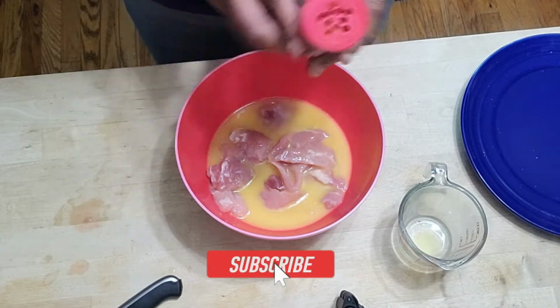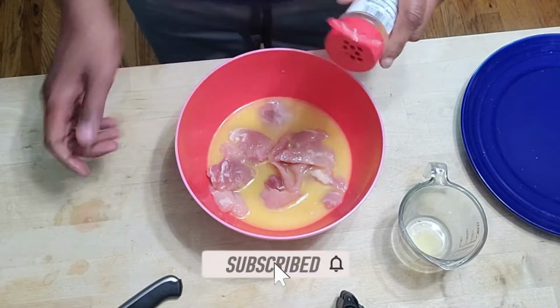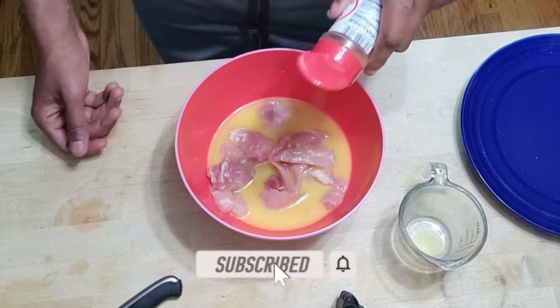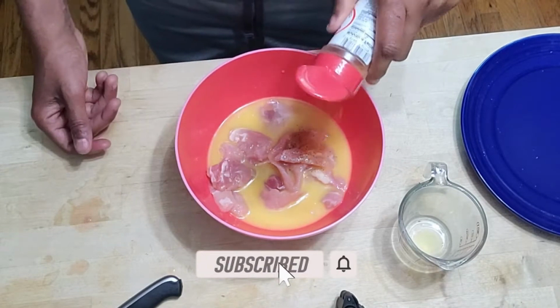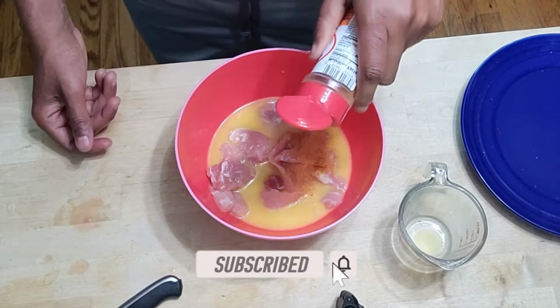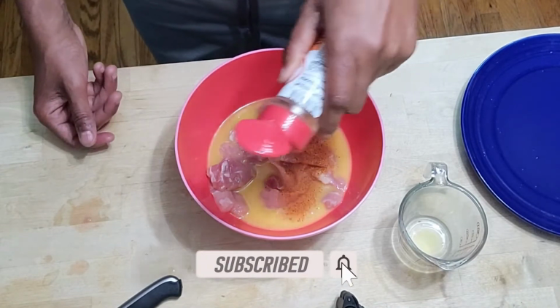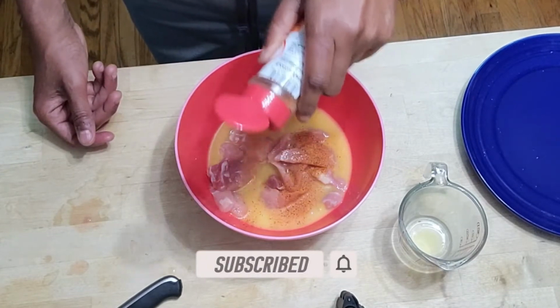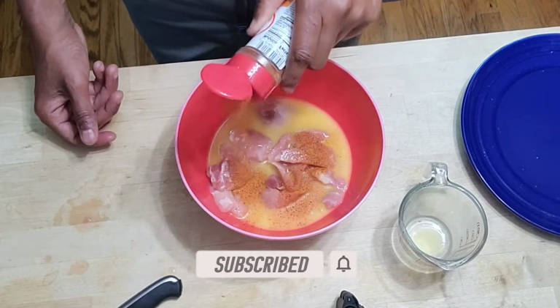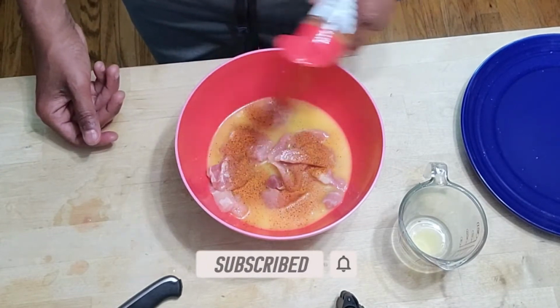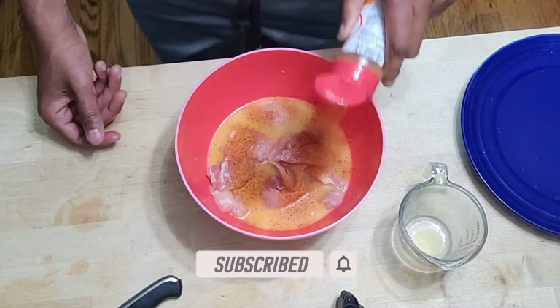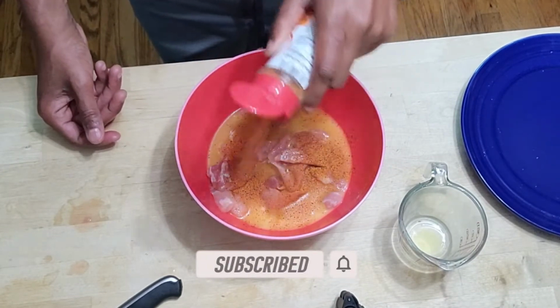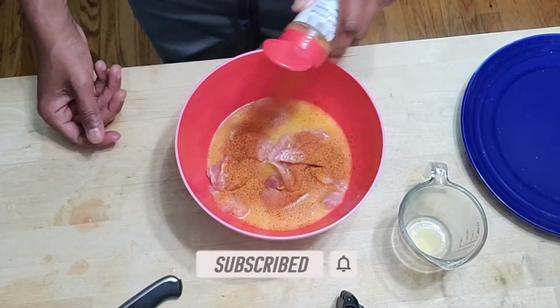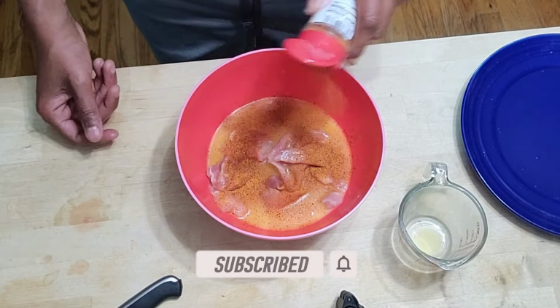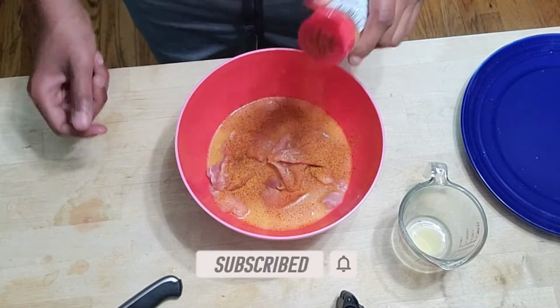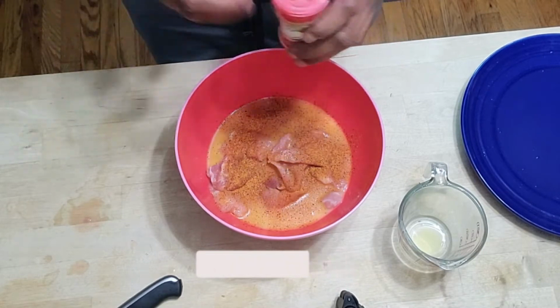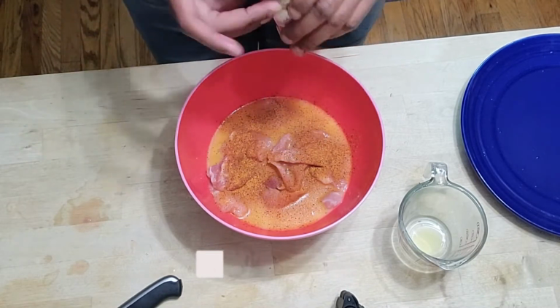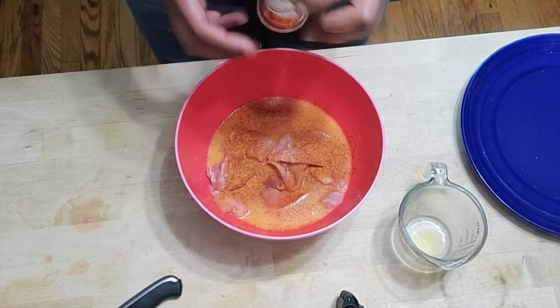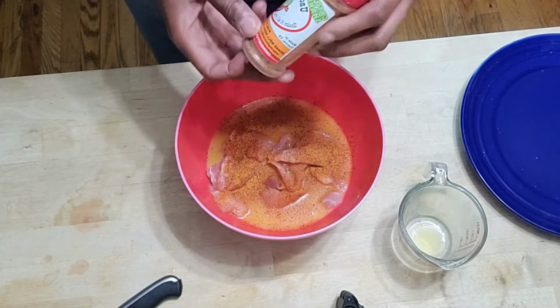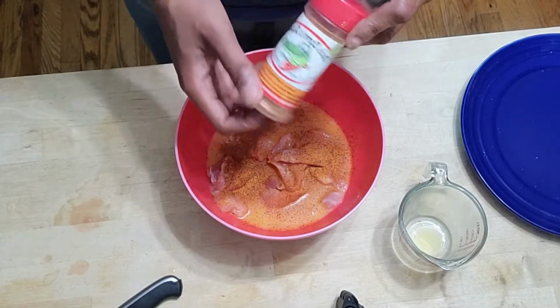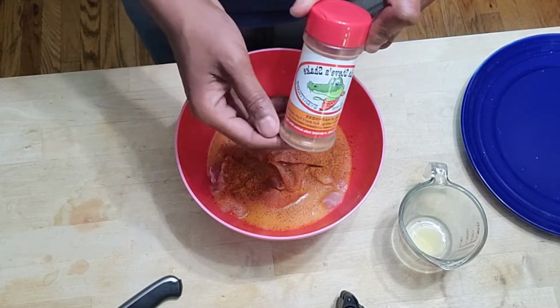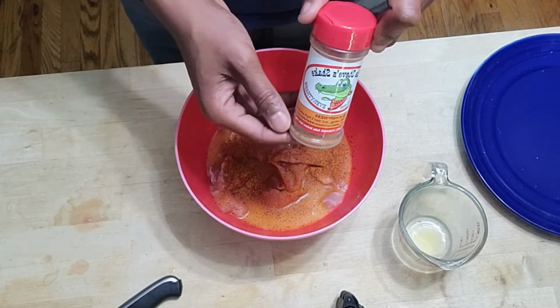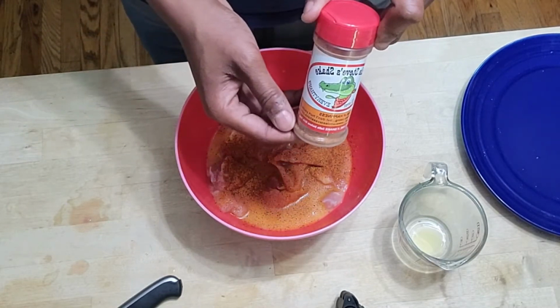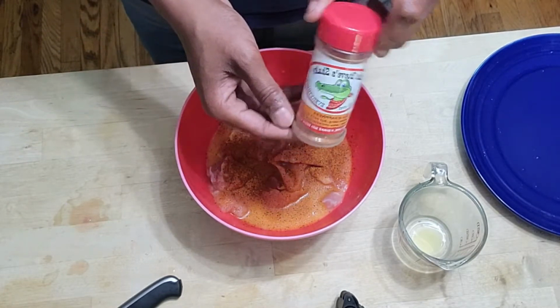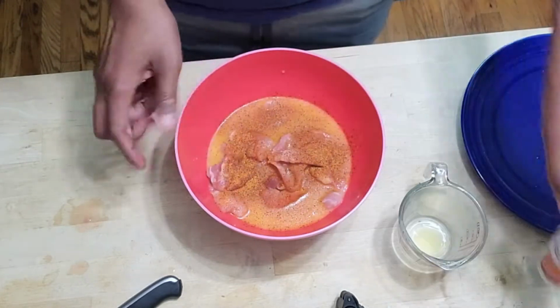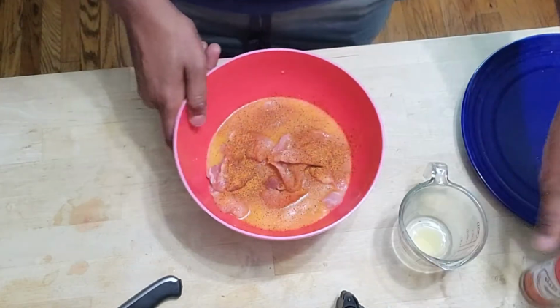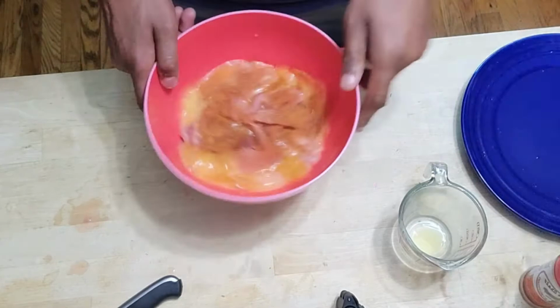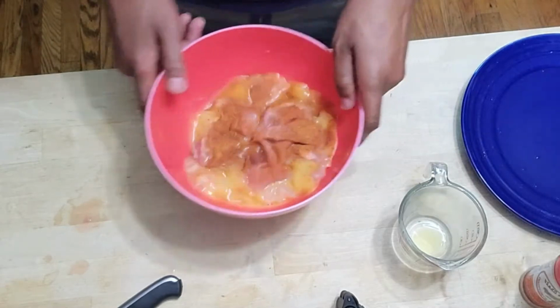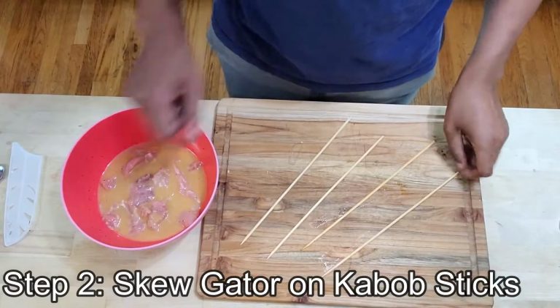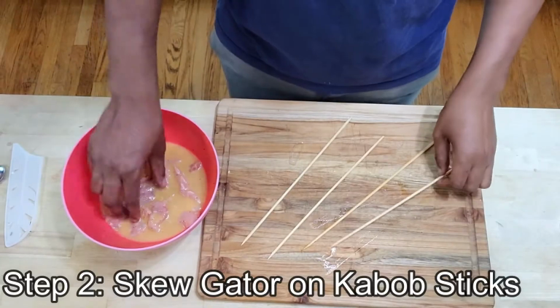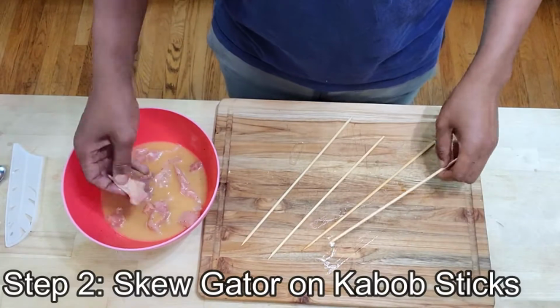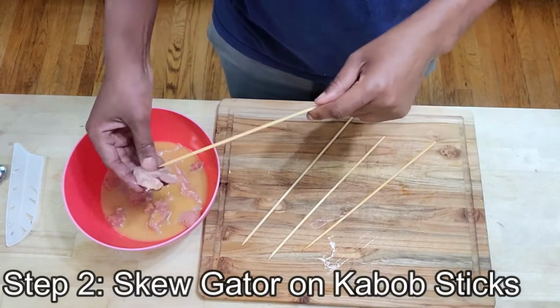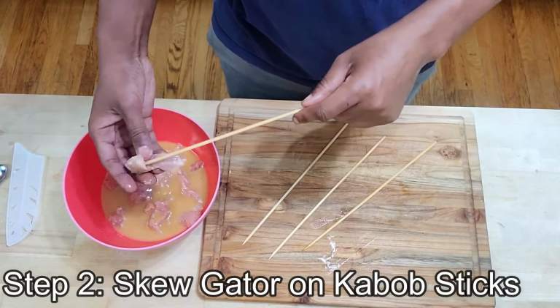The gator can really take this marinade, so it's going to be really good. Today we're using Uncle Steve's Gator Shake — some really good stuff, I'll leave a link in the description for it. Go ahead and put this in your fridge for about four hours.